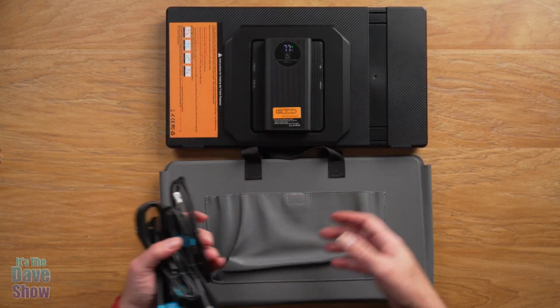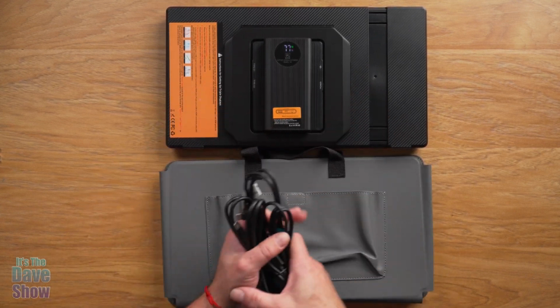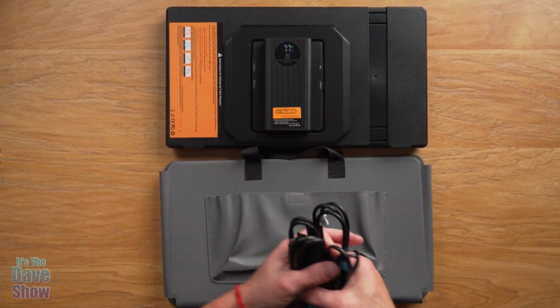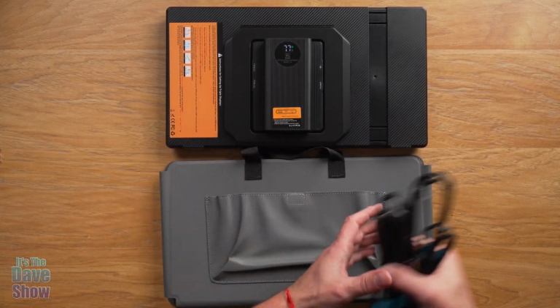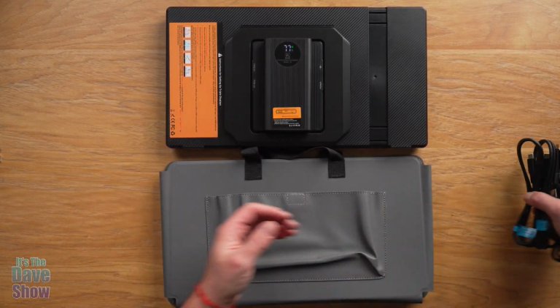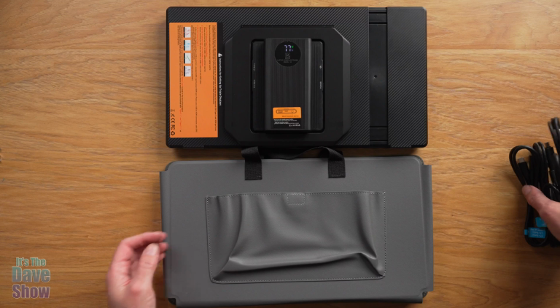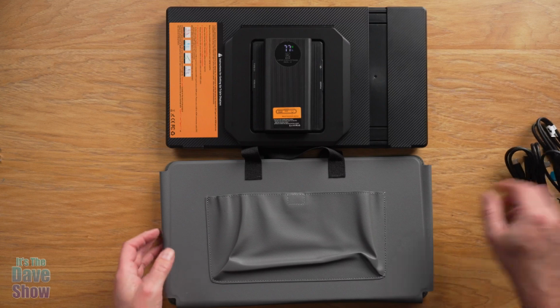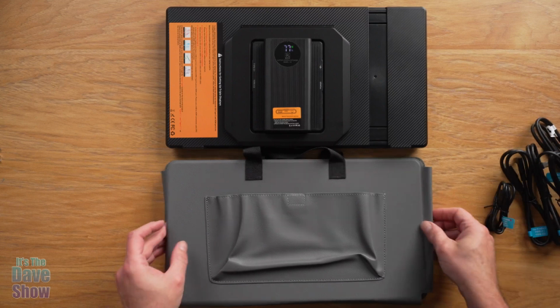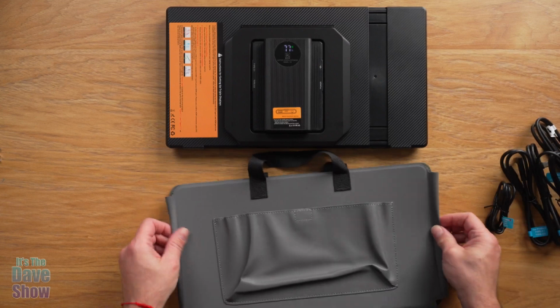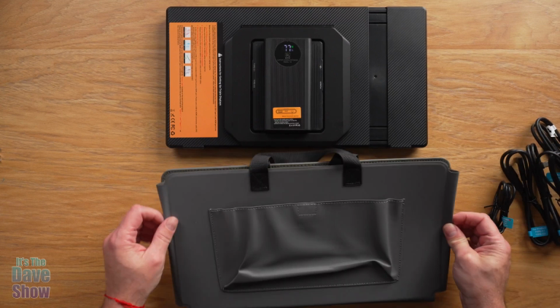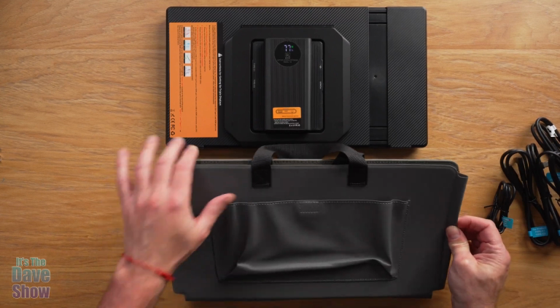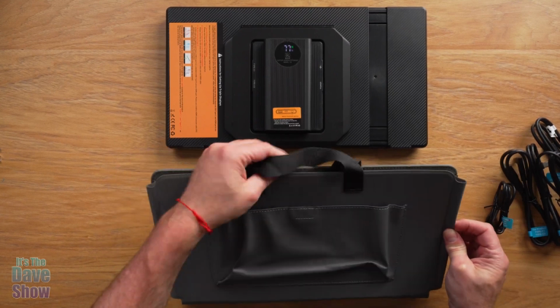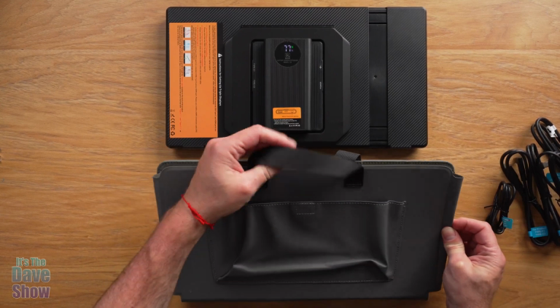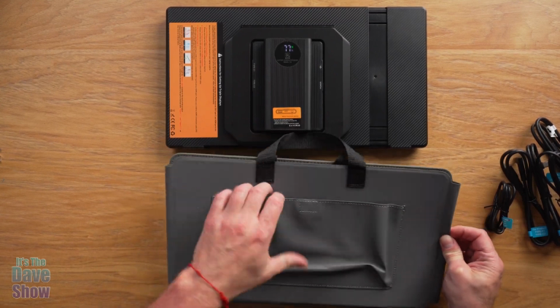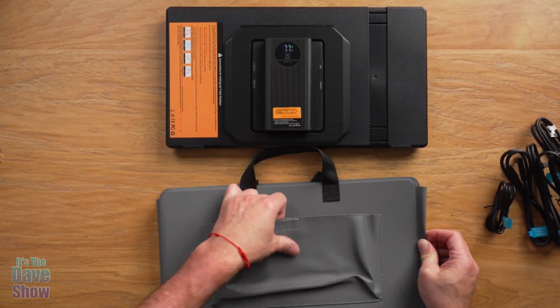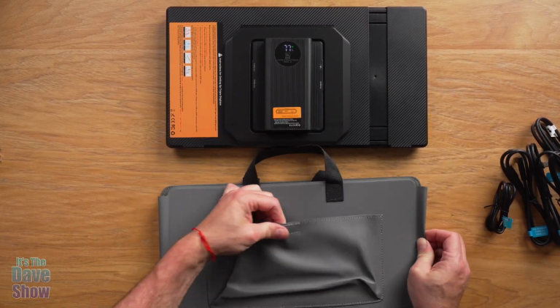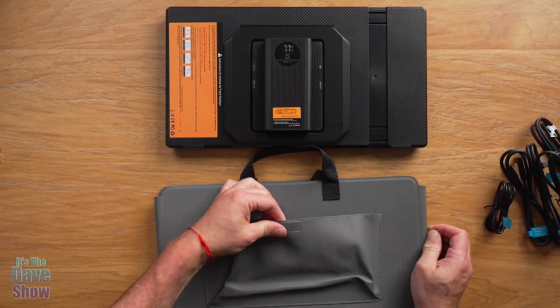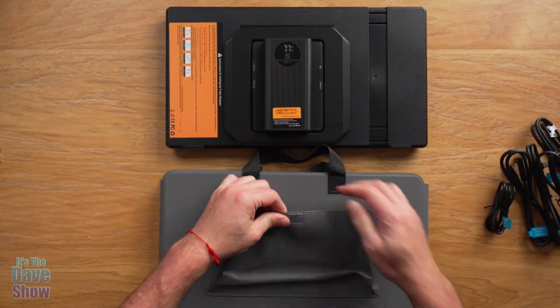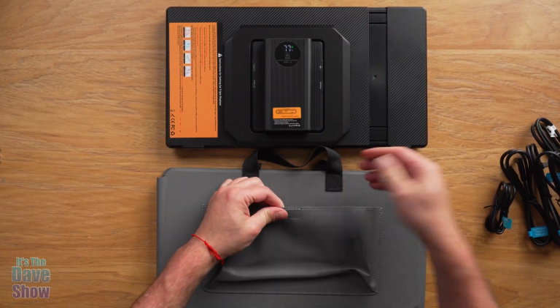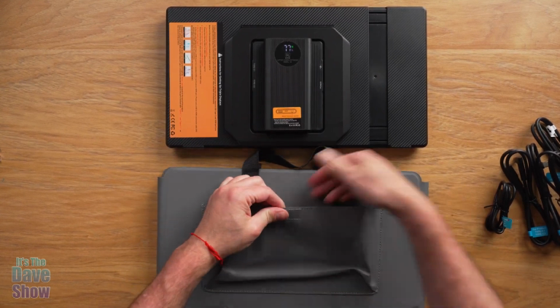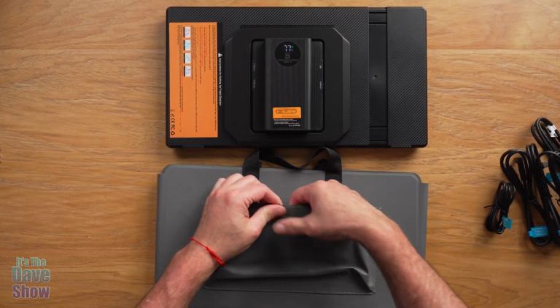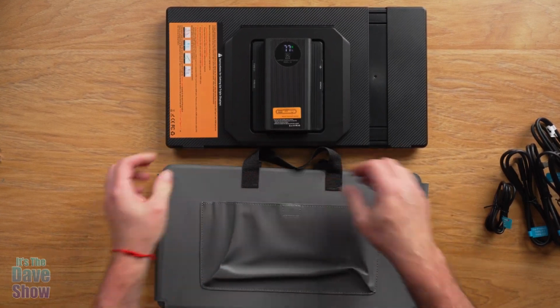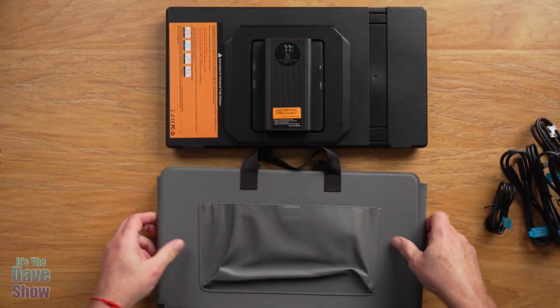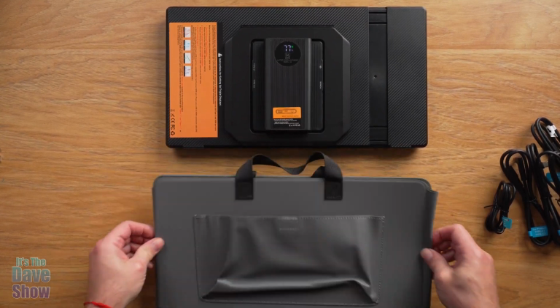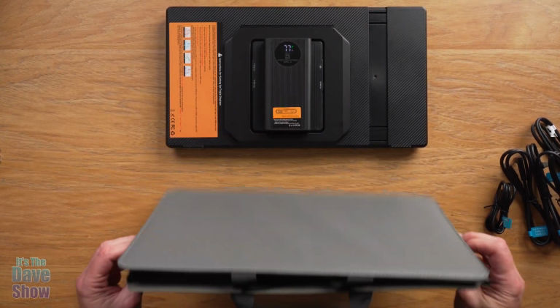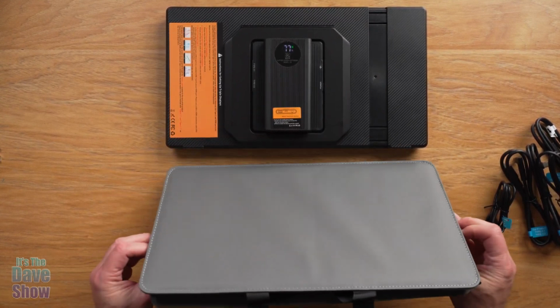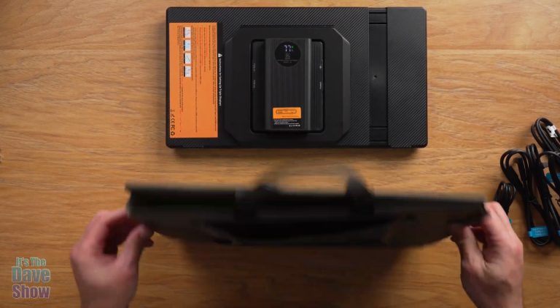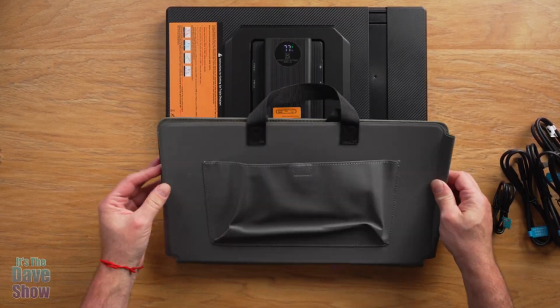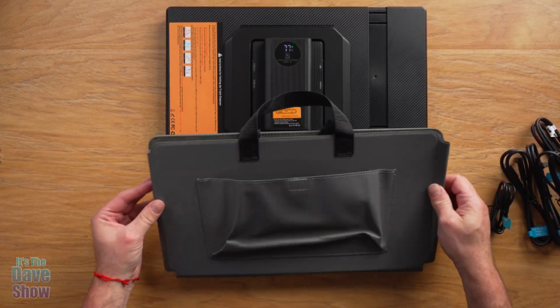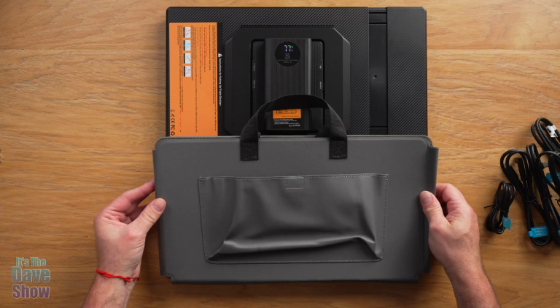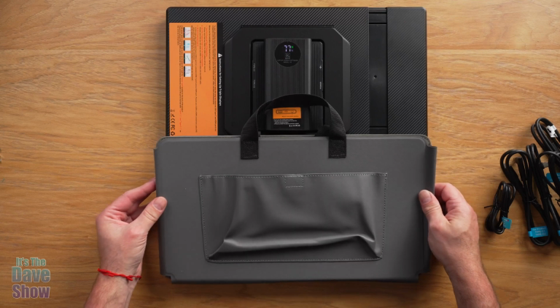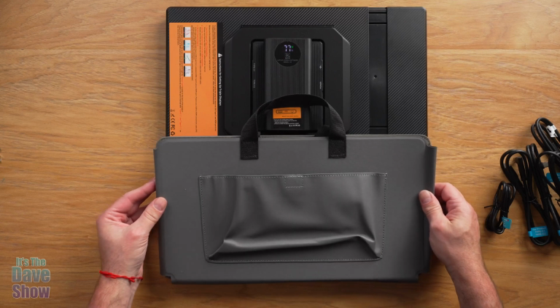Underneath is a carrying case for the whole unit. It has handles and a pocket so you can store all those cables inside it.